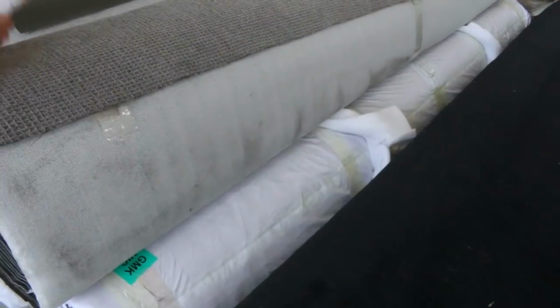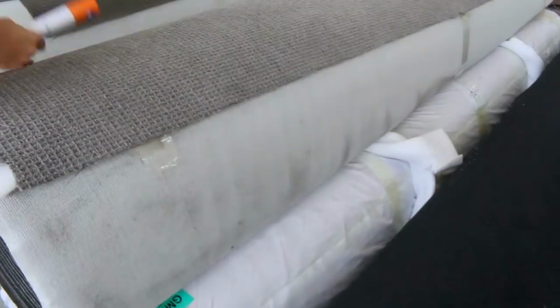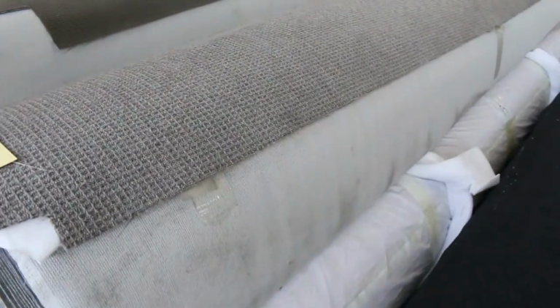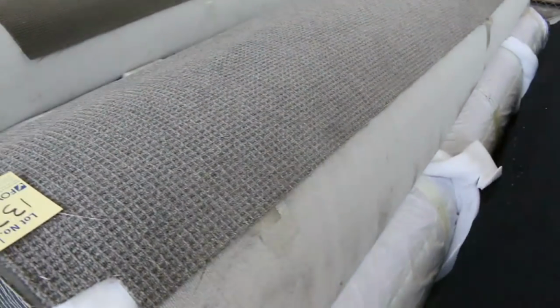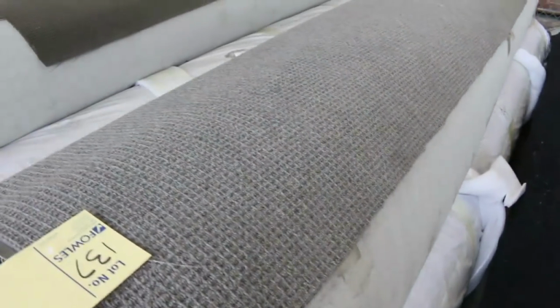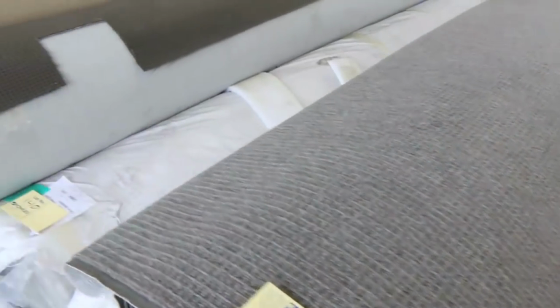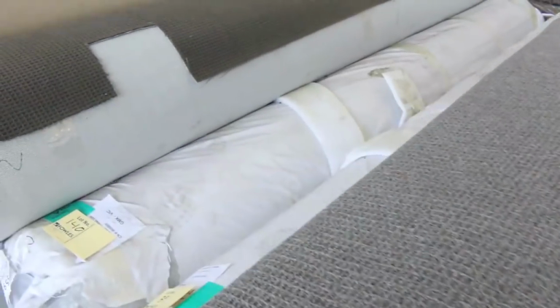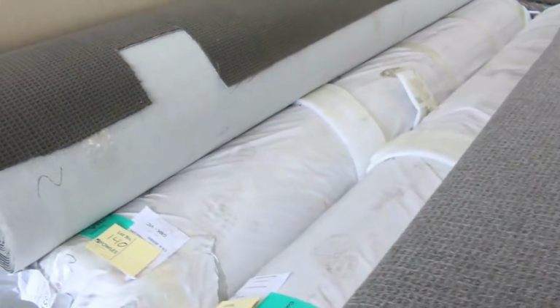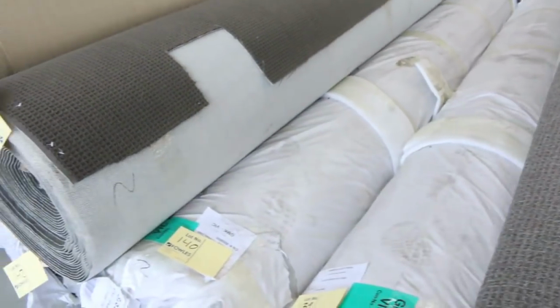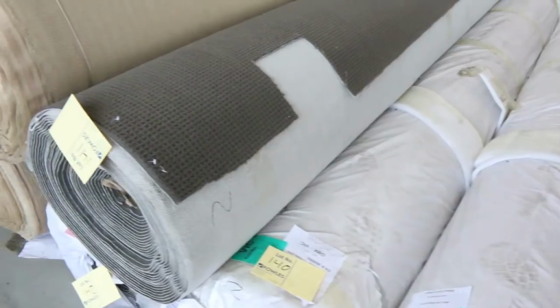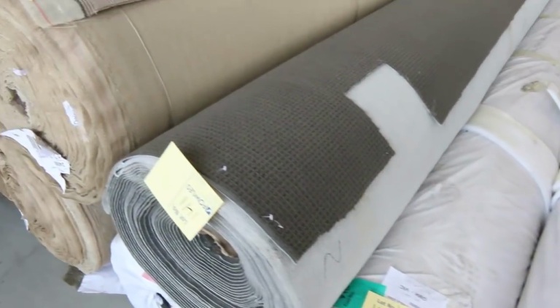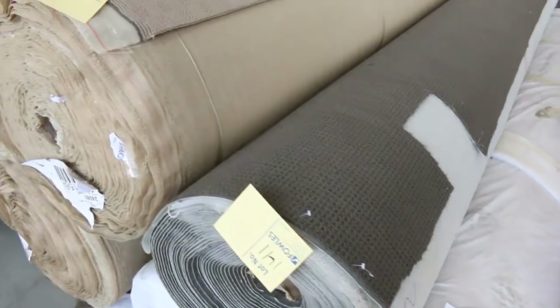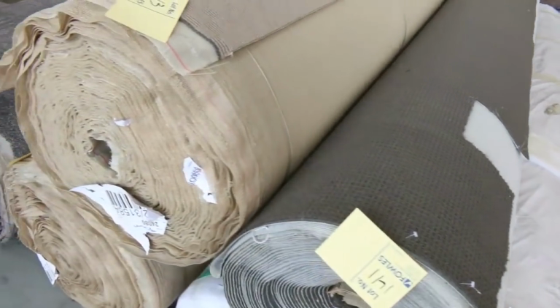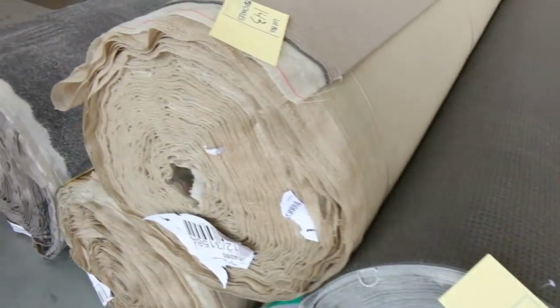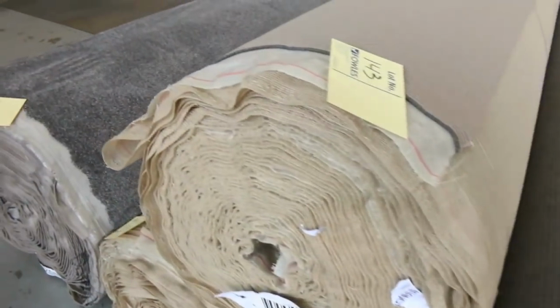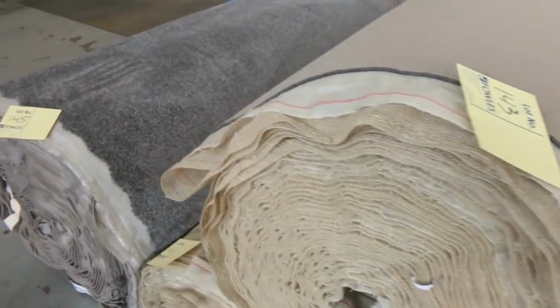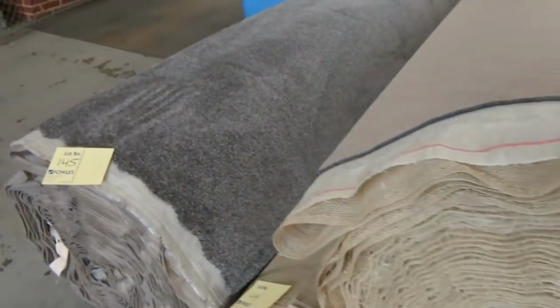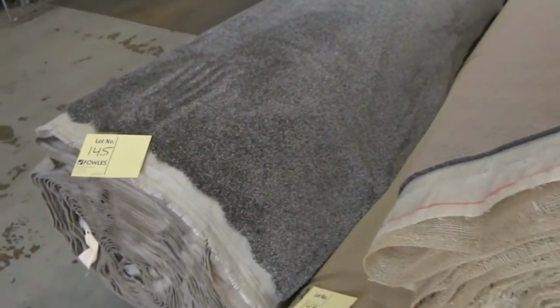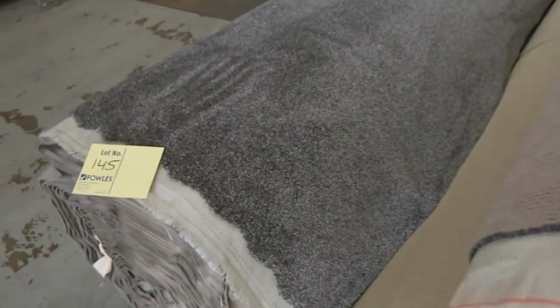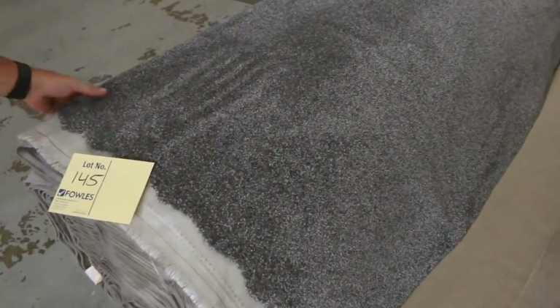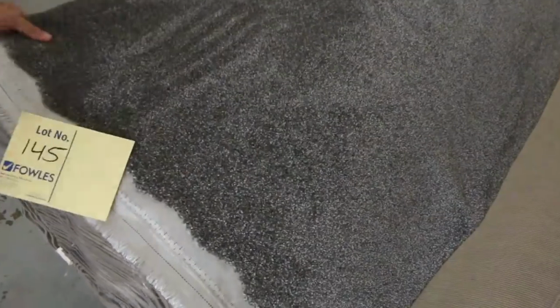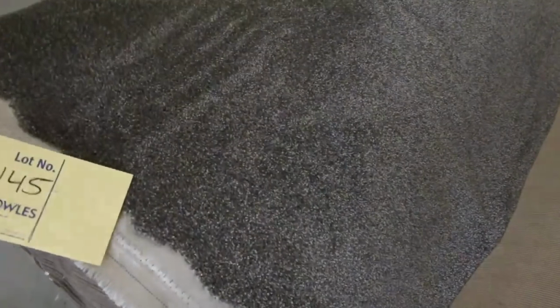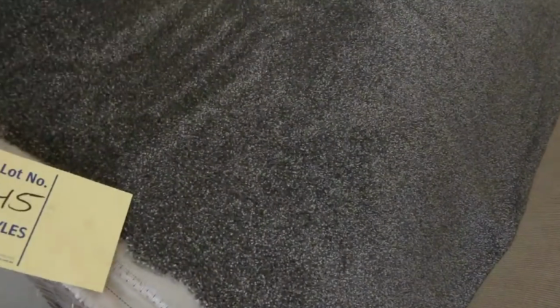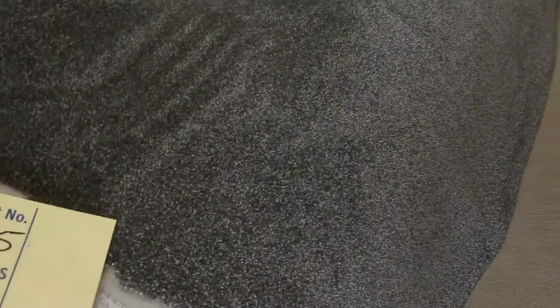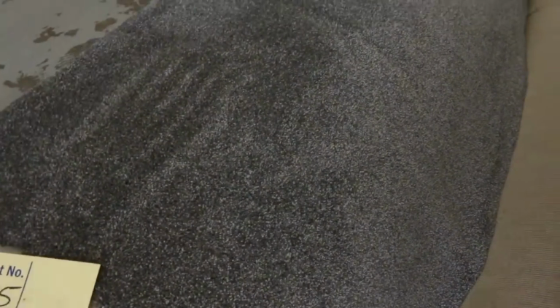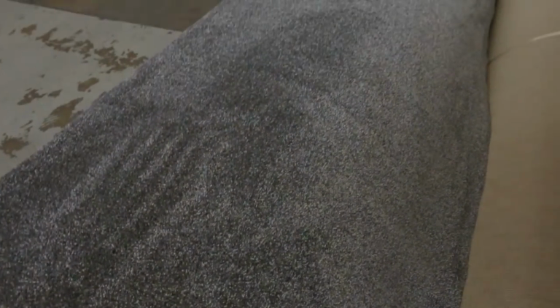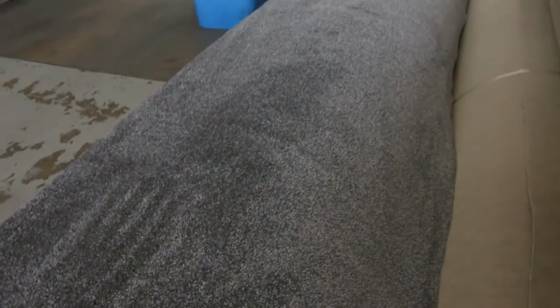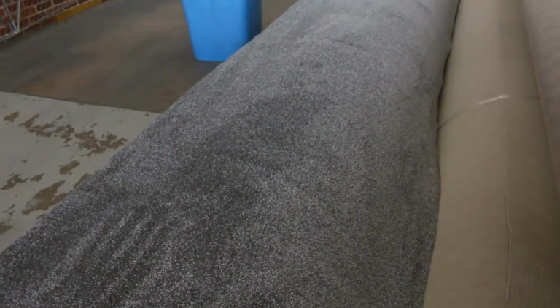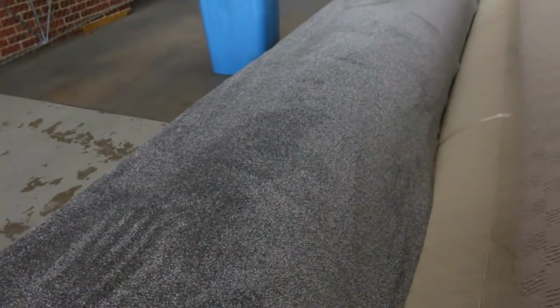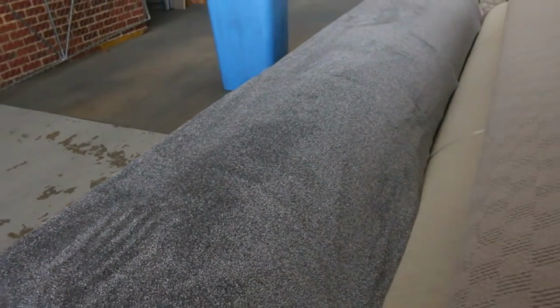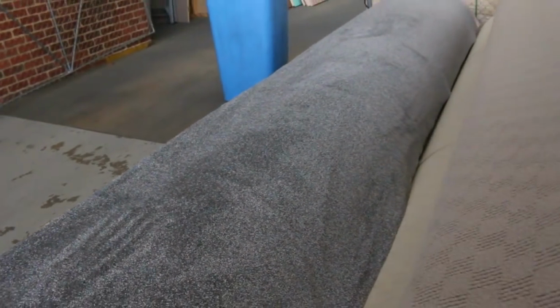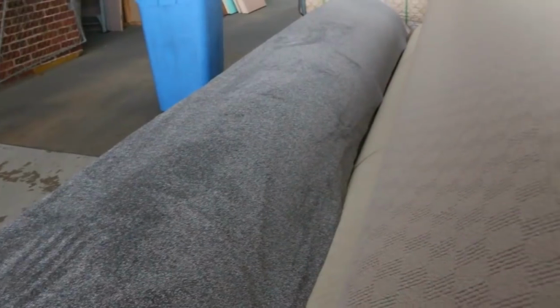Loop piles again — plenty of them to get through from as low as $25 a metre. Lot number 145 is a nice looking carpet — a nice grey colour with a fleck through it. It normally retails around $120 a metre, and that'll probably sell for around about $50 to $60 a metre, so that's under half price there. Good roll size again as you can see.